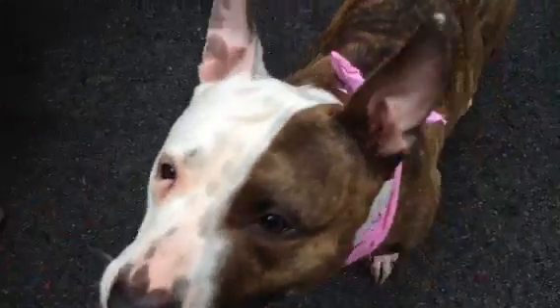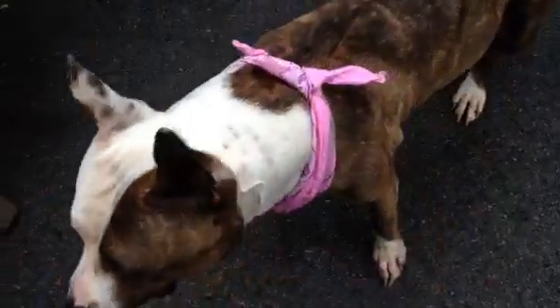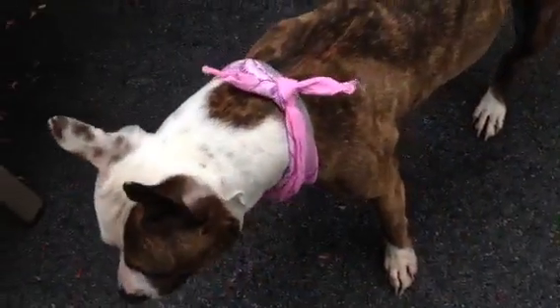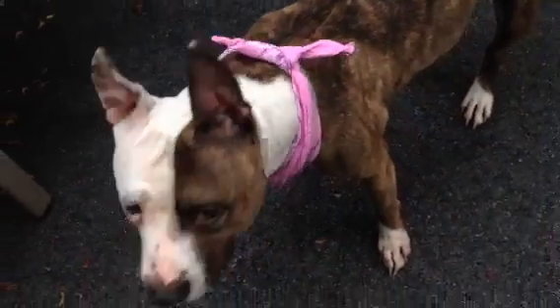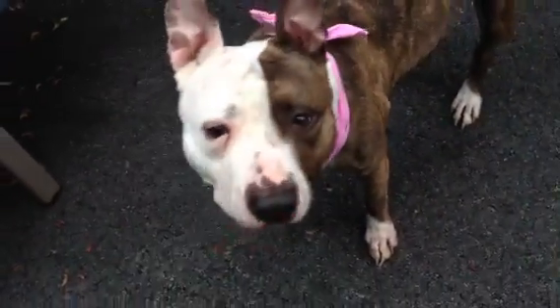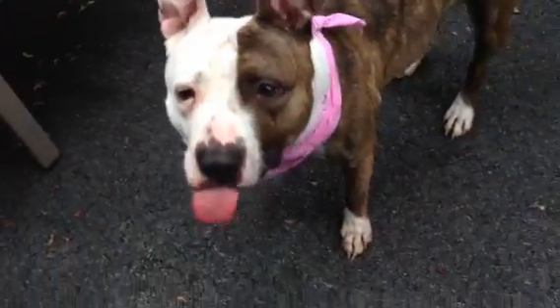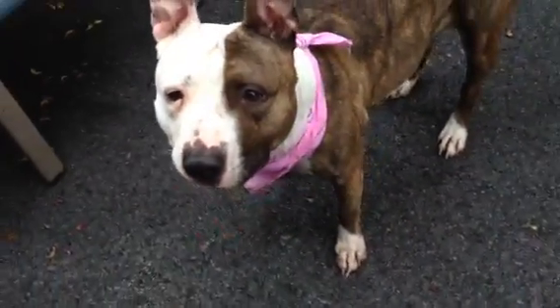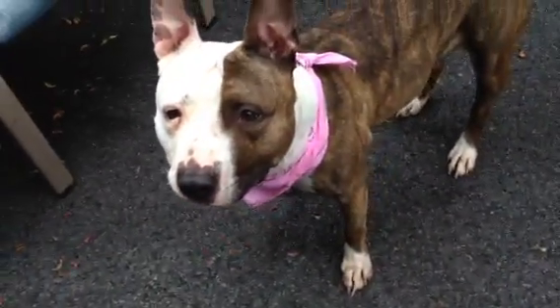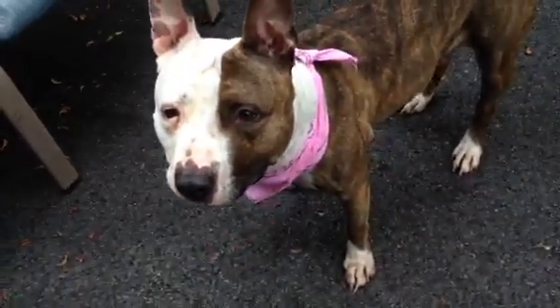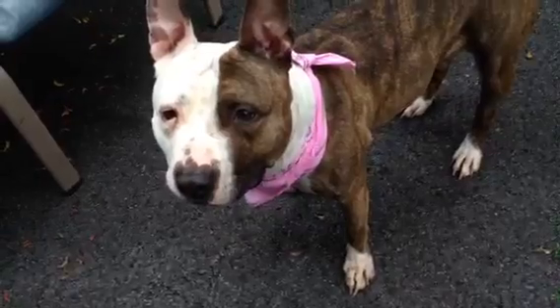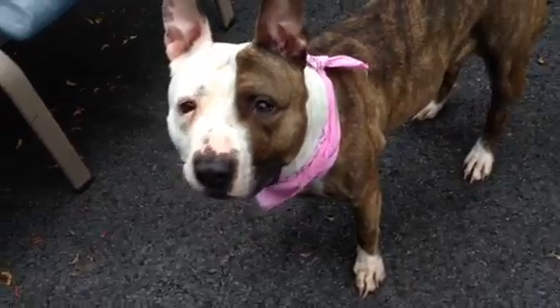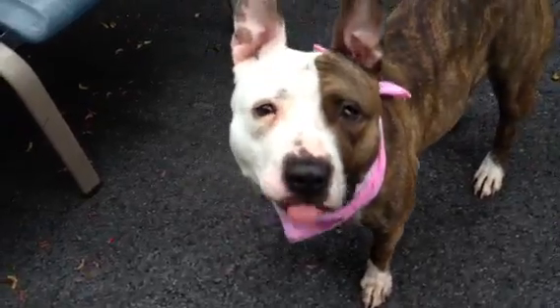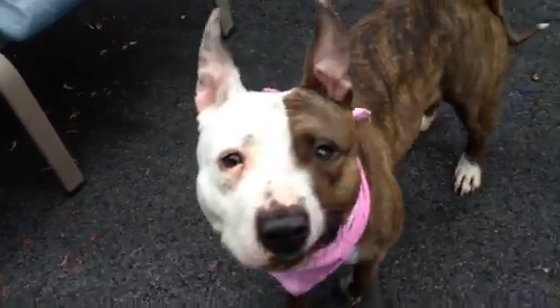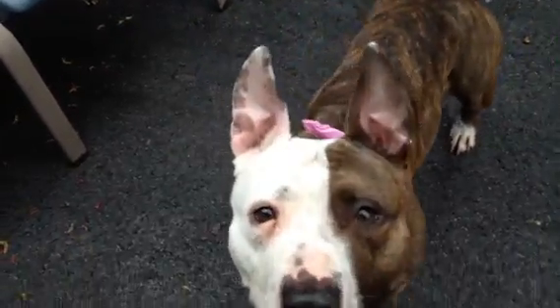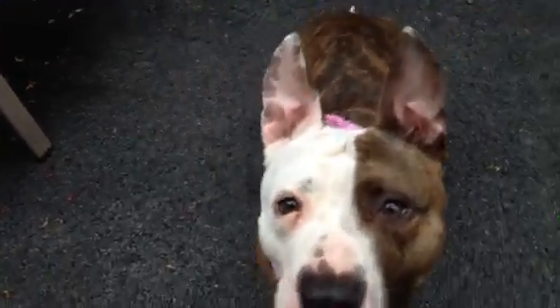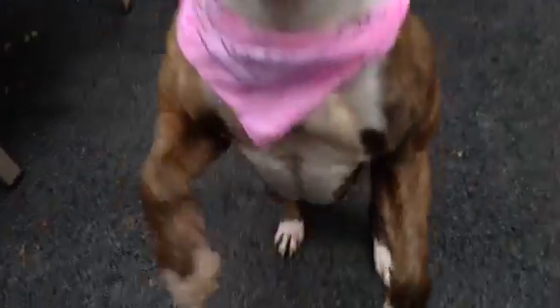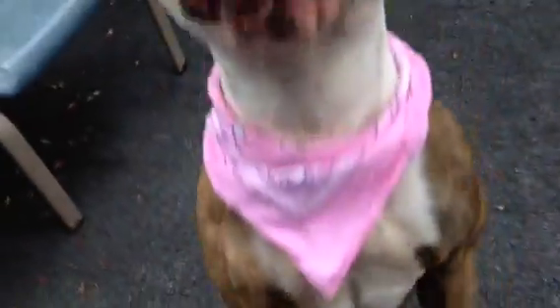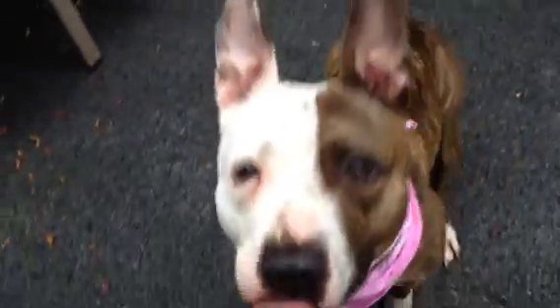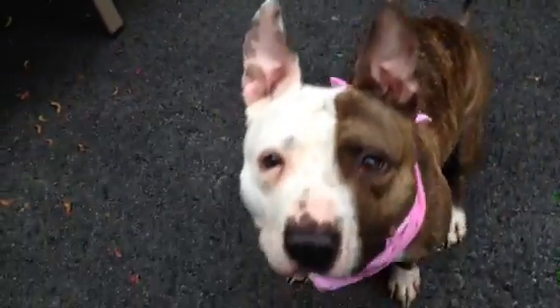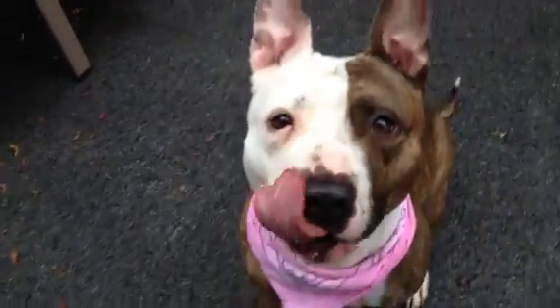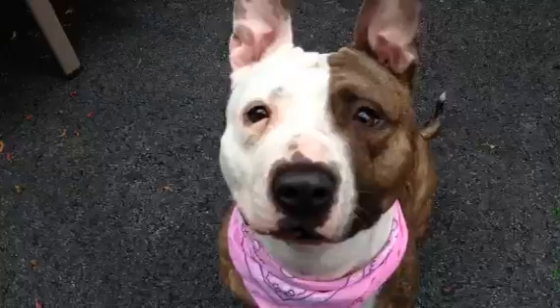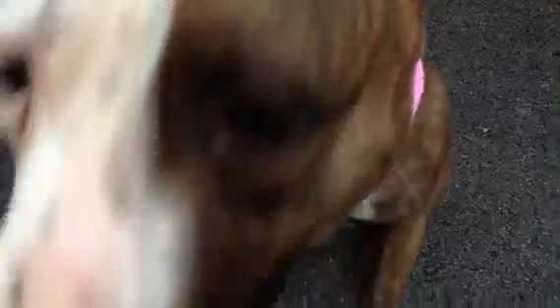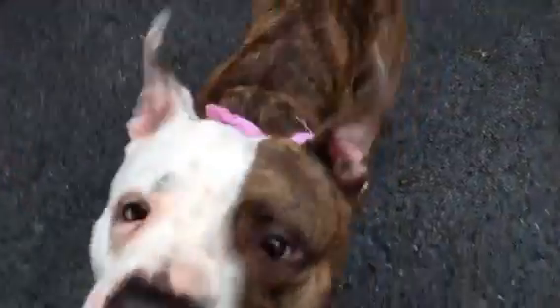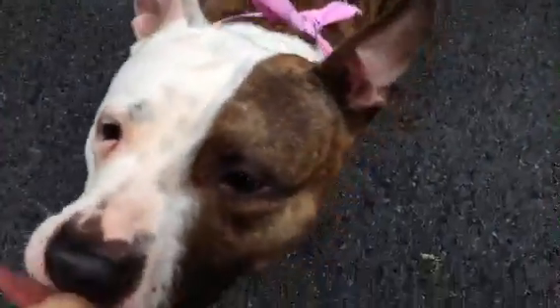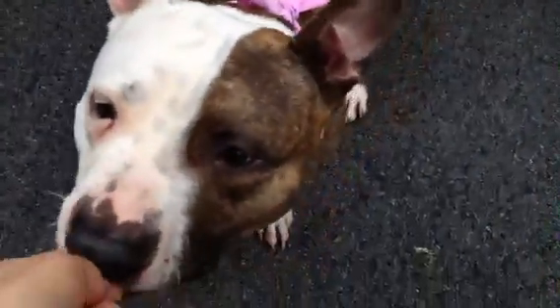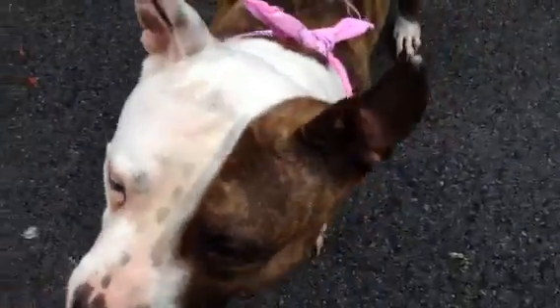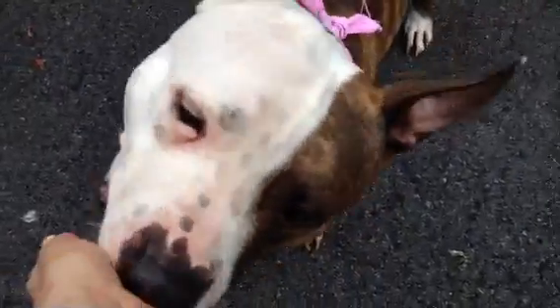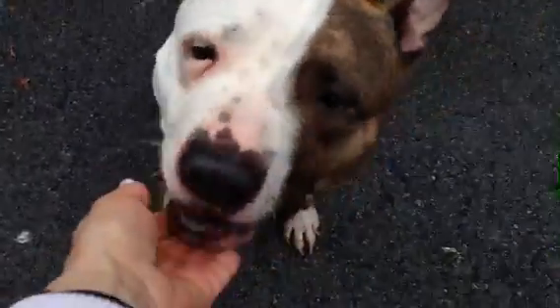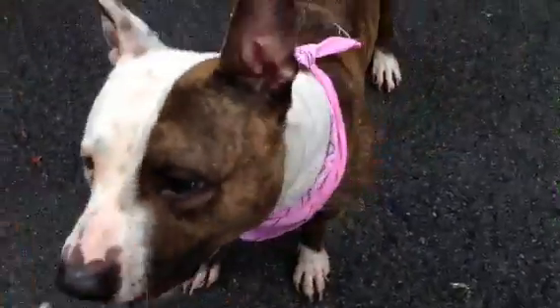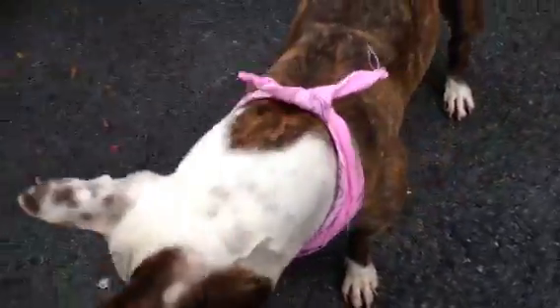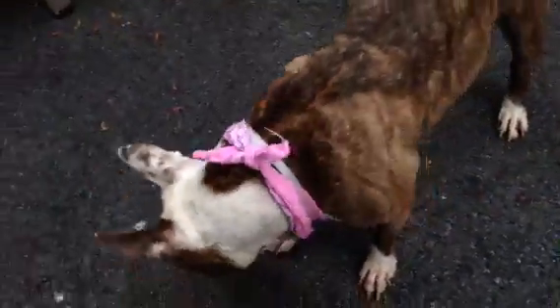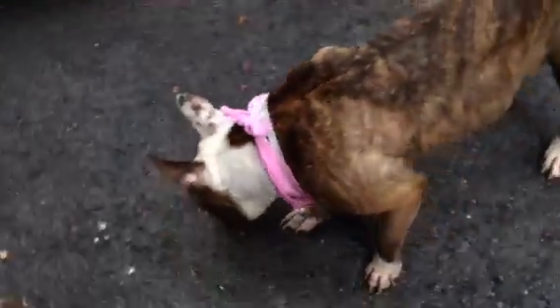We haven't figured out if she sits yet. She hasn't done it yet, but she sure does like treats and she takes them very gently. Do you sit? Oh, that's not a sit. Oh, that was a sit. That's it. What a good girl.